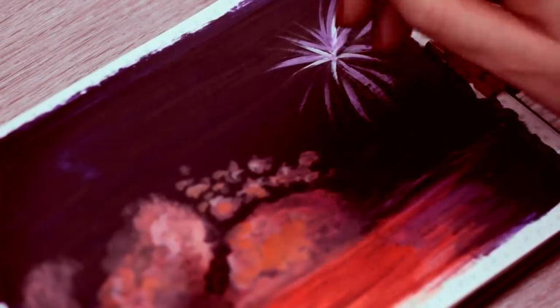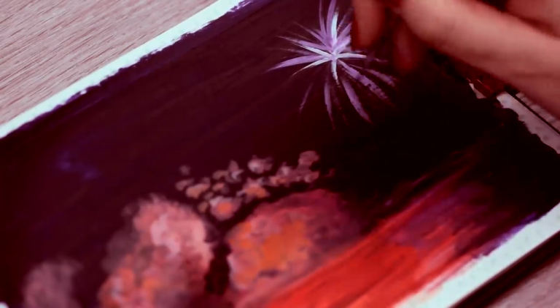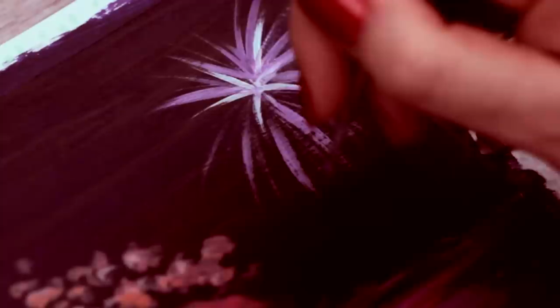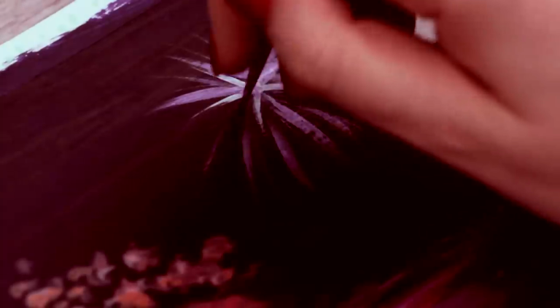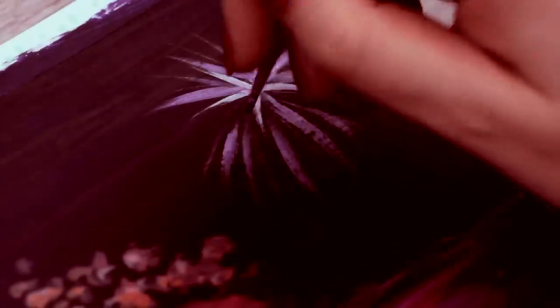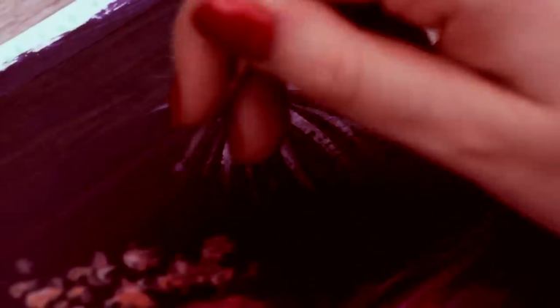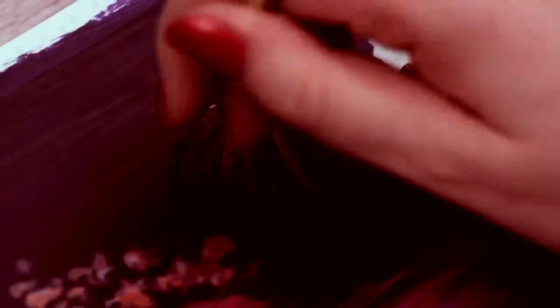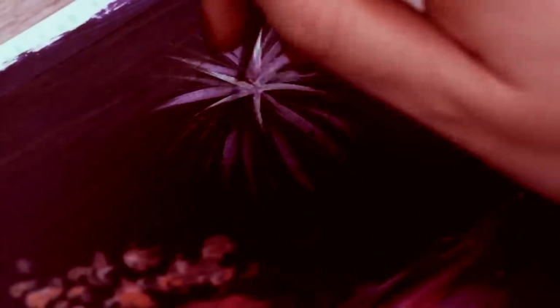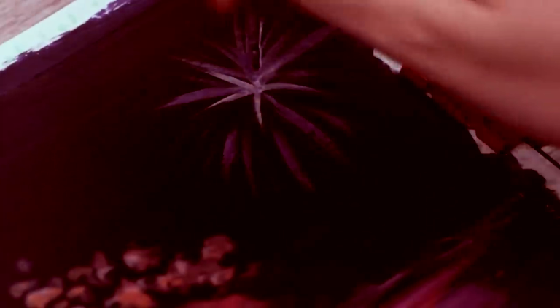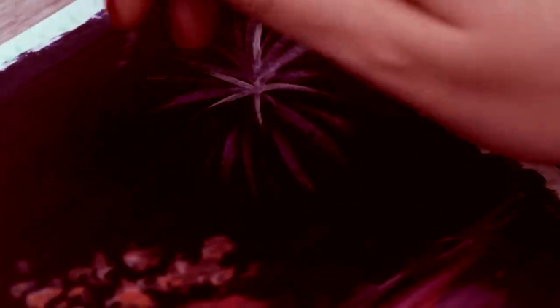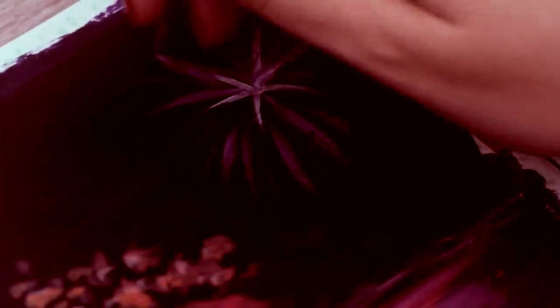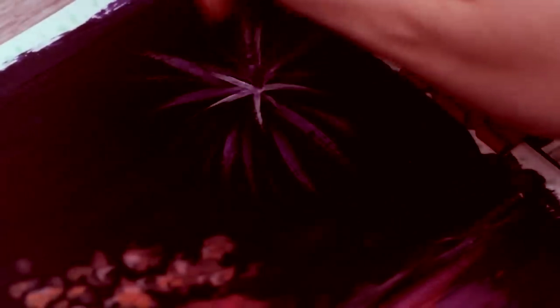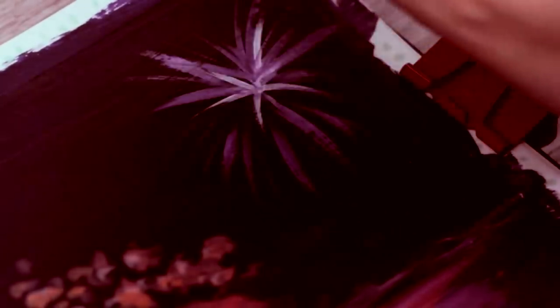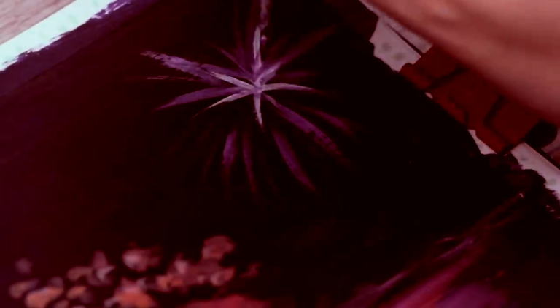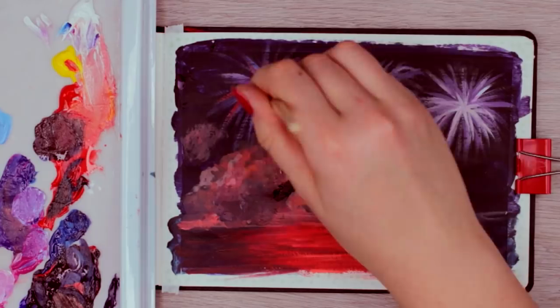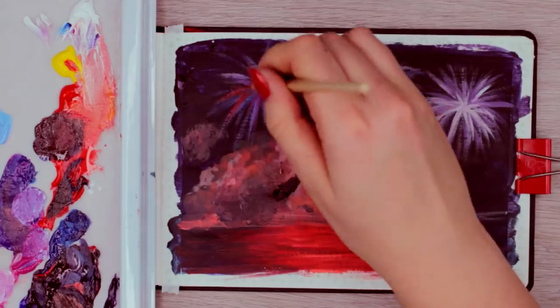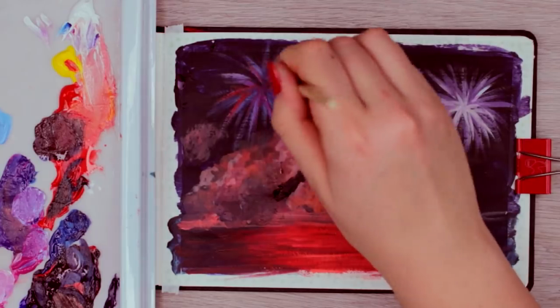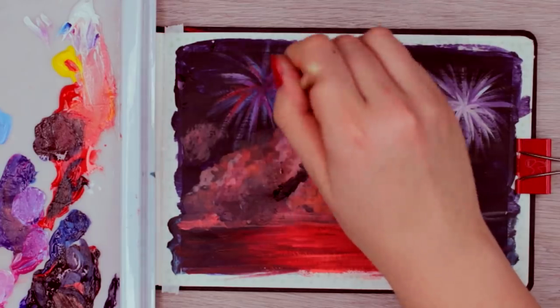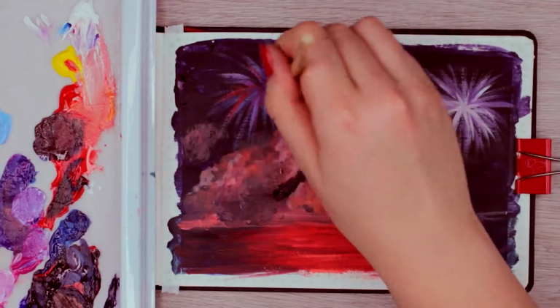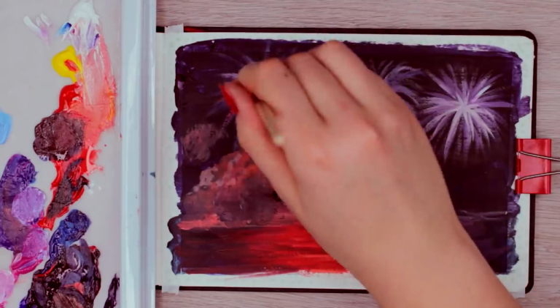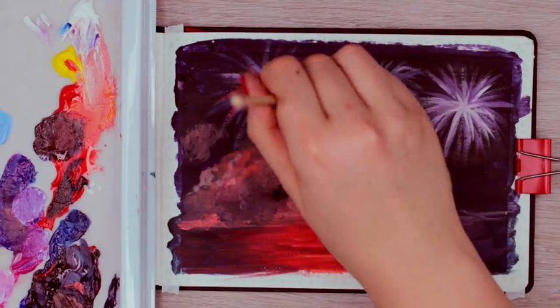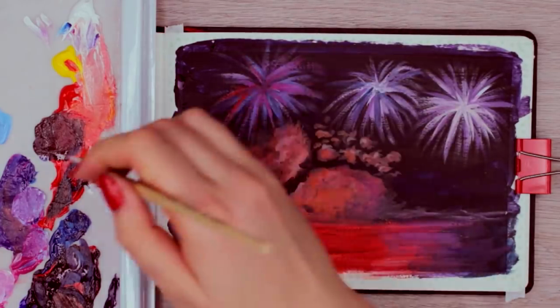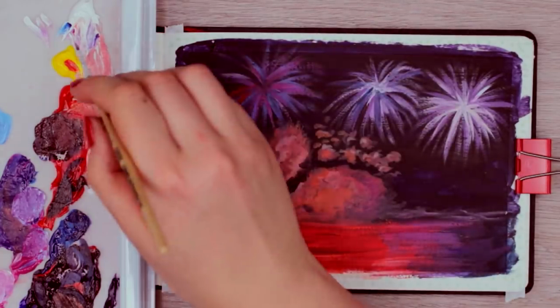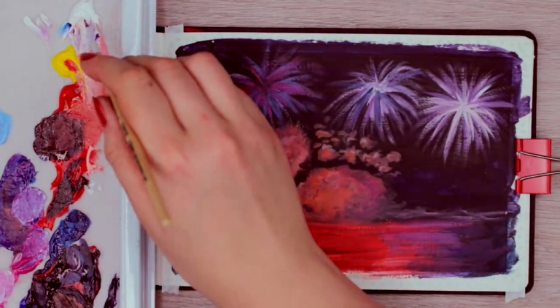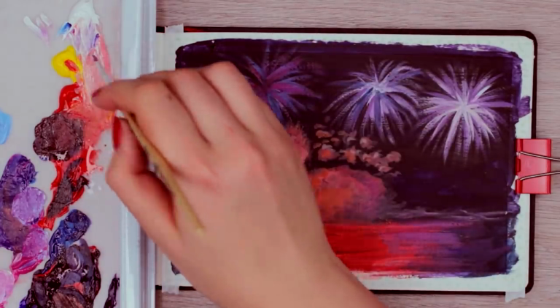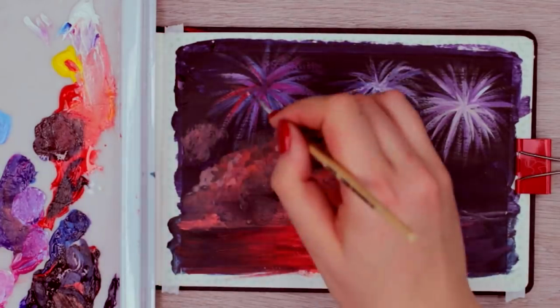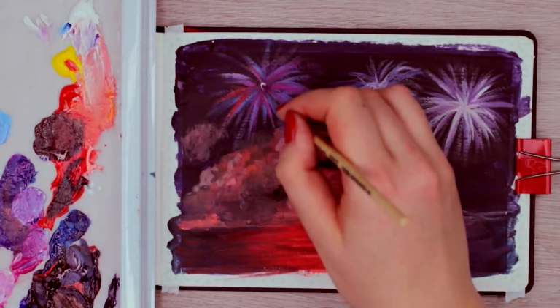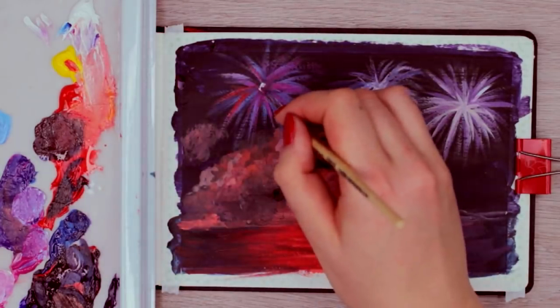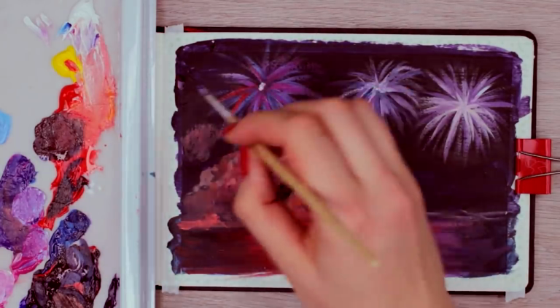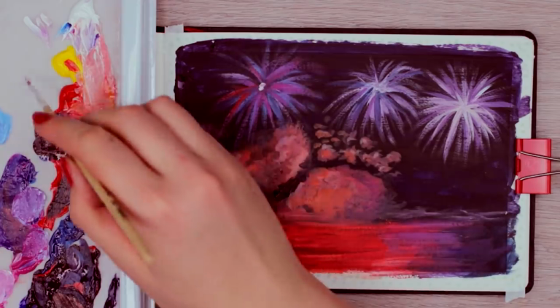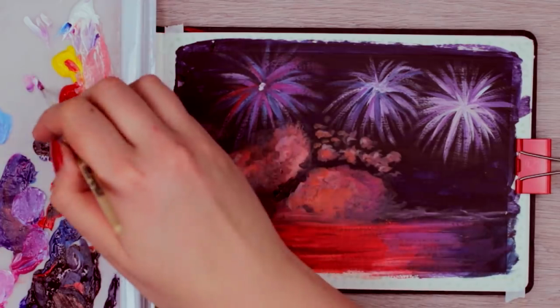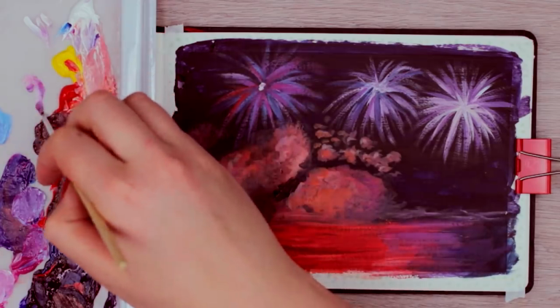From here, you can use any color you like. I tried to keep the color scheme of the water, but you can go crazy with it. I basically switched between white paint and any other color that I had on my mixing palette.